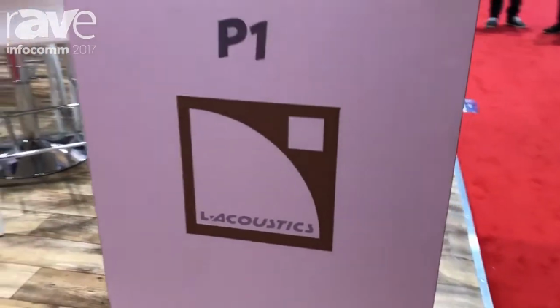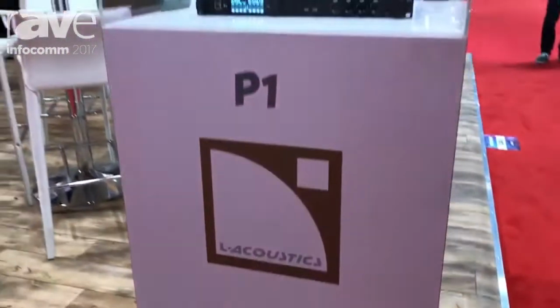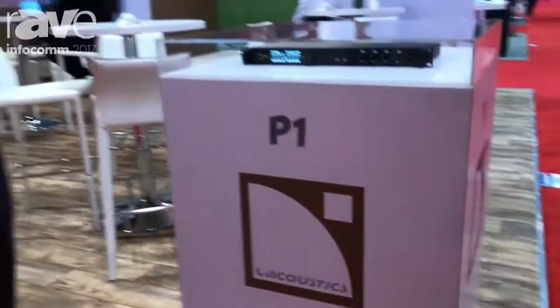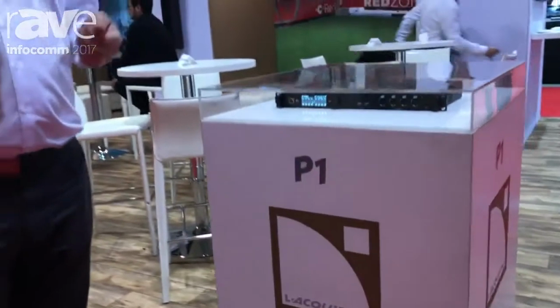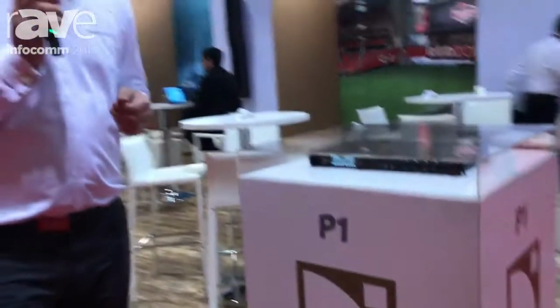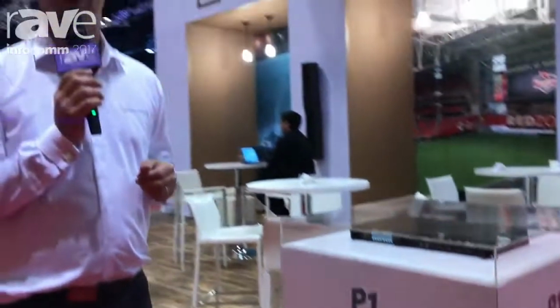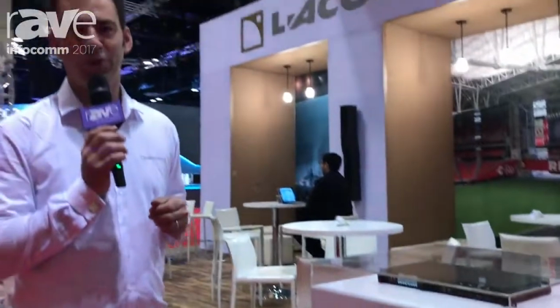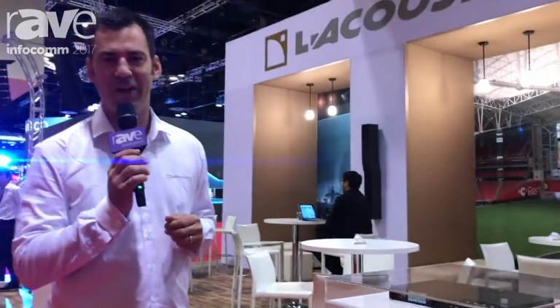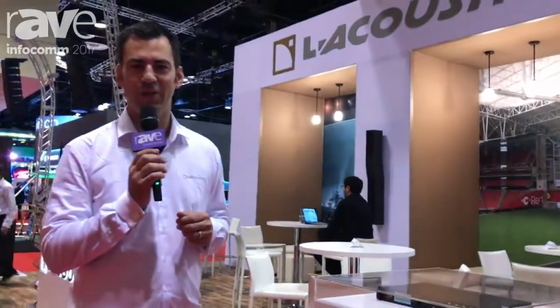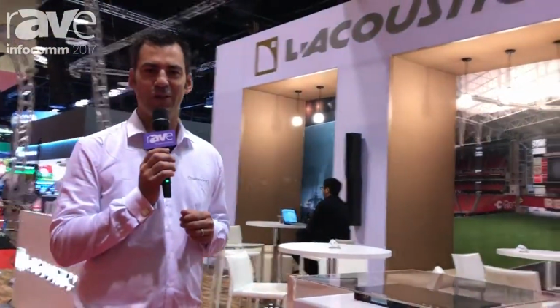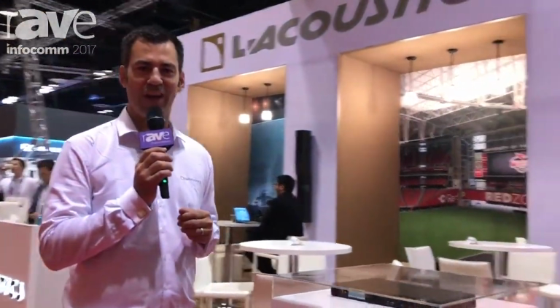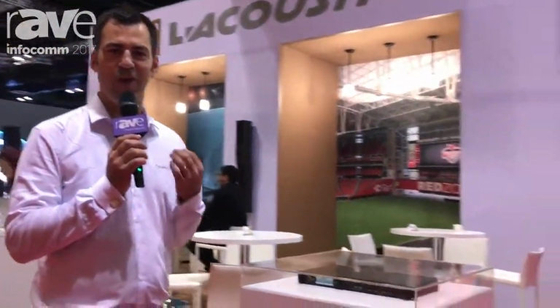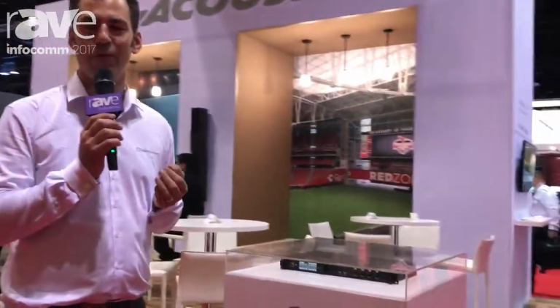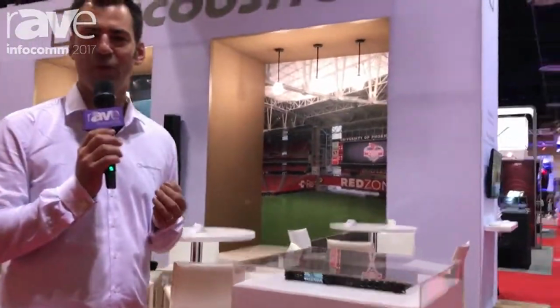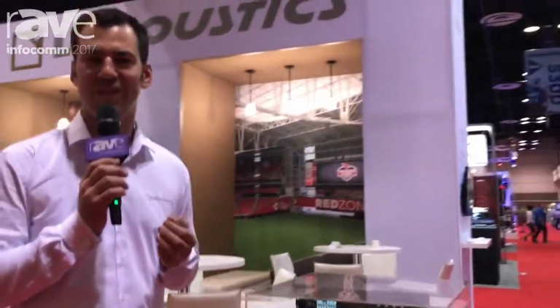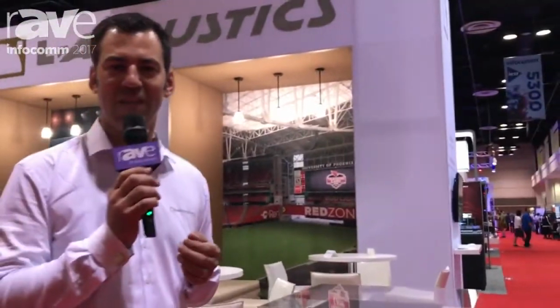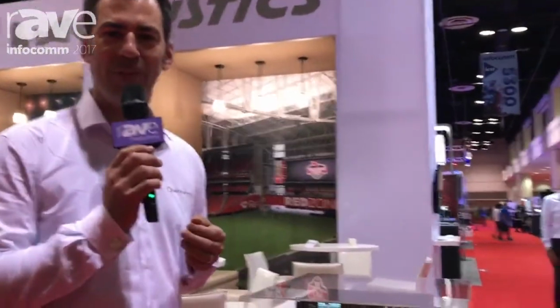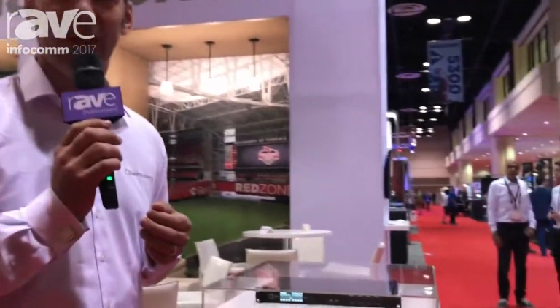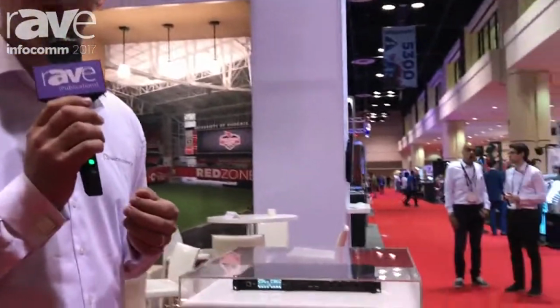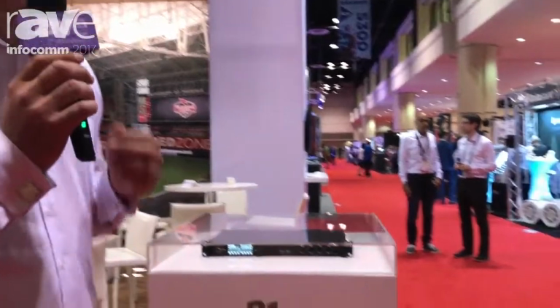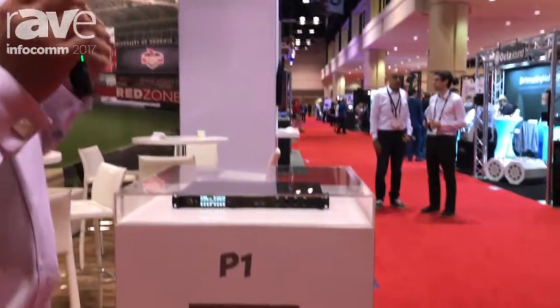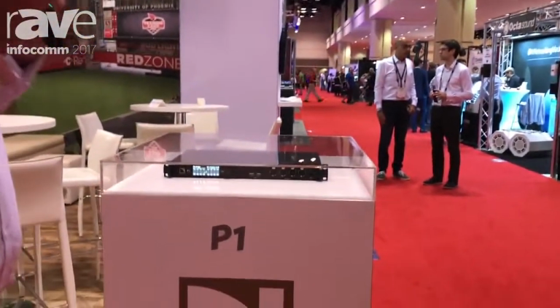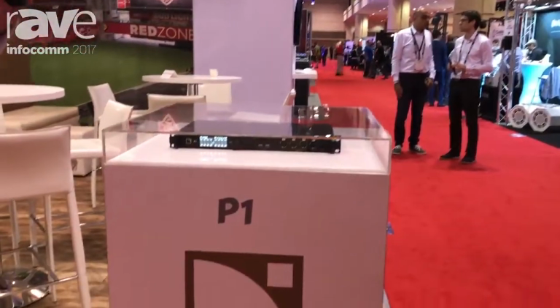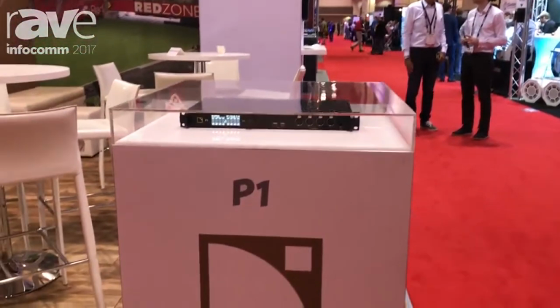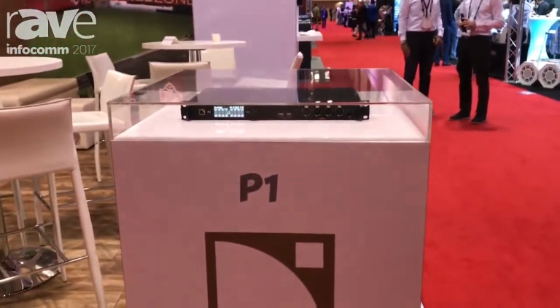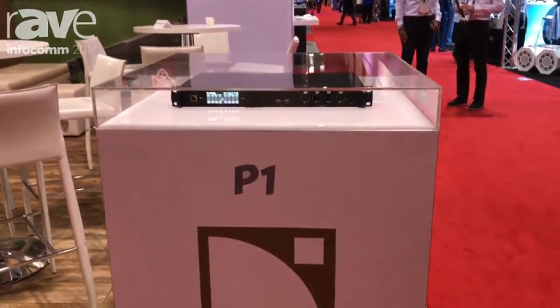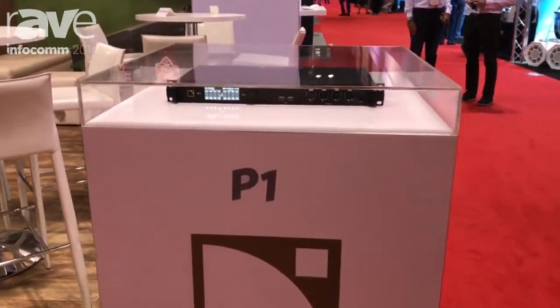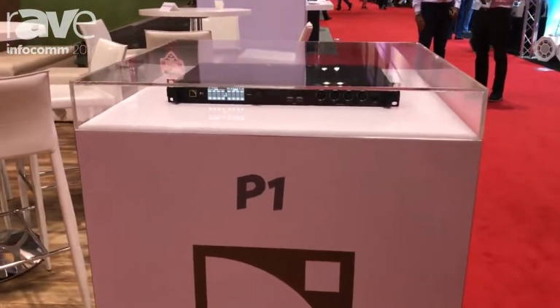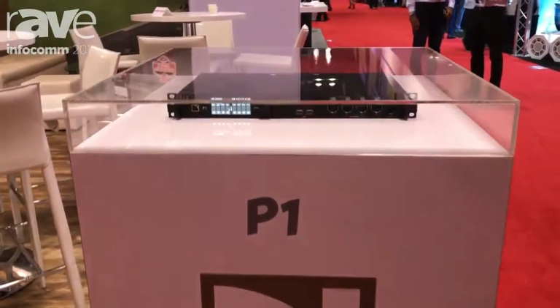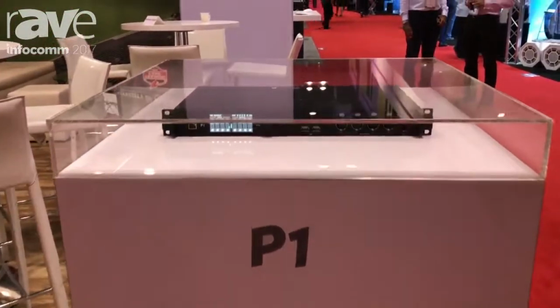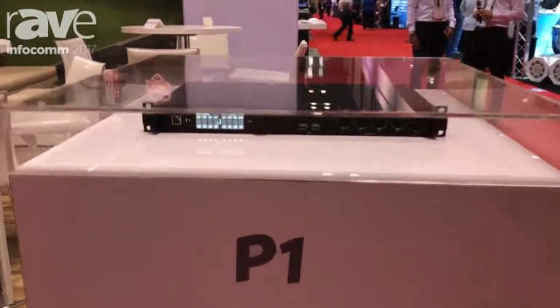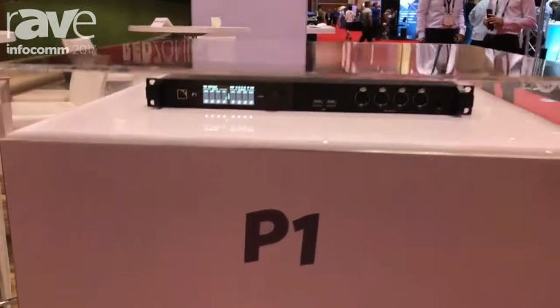Hi, this is Scott Sugden, Head of Applications for Touring at L-Acoustics US and Canada. We're here at Infocom 2017 in Orlando, Florida. We're really excited to introduce our brand new front of house DSP network processor, the P1.